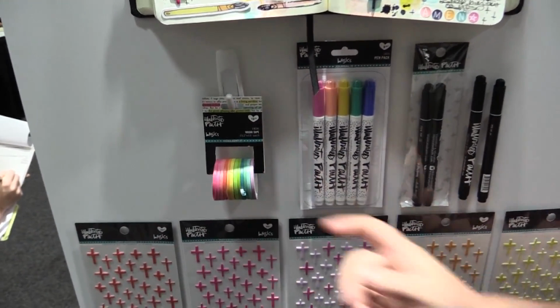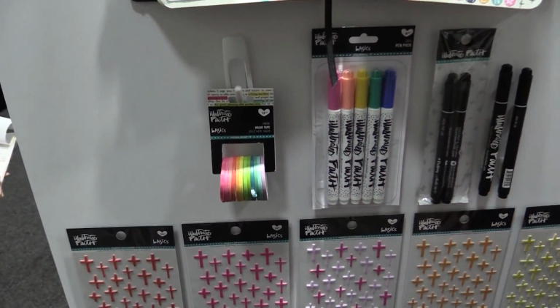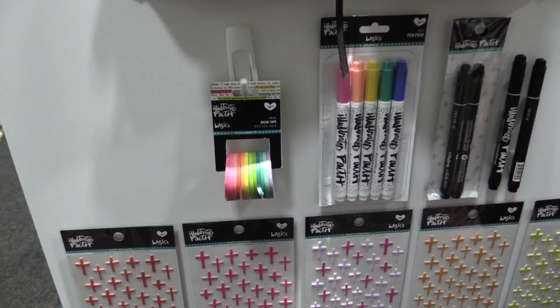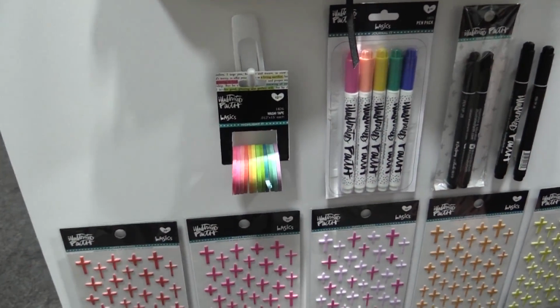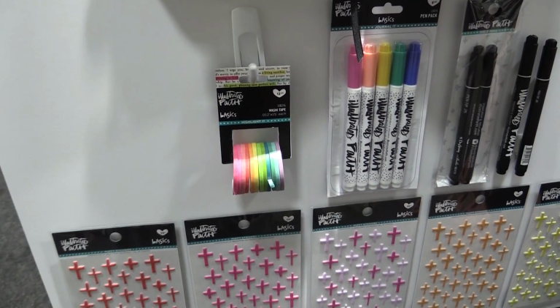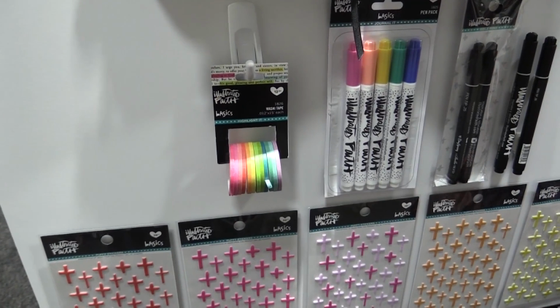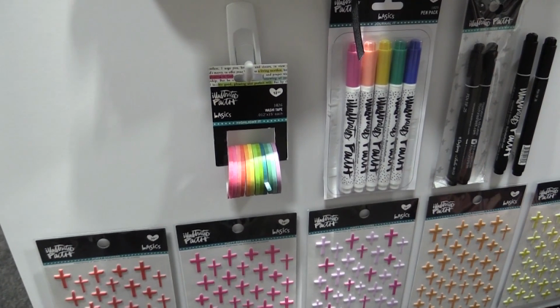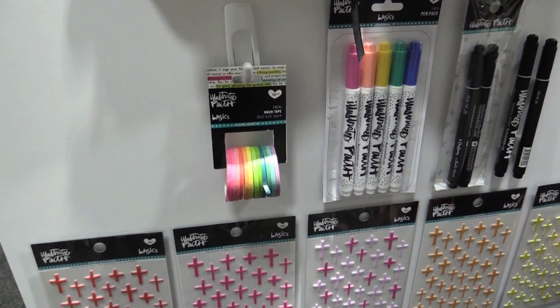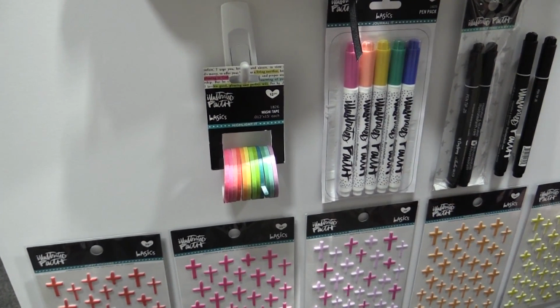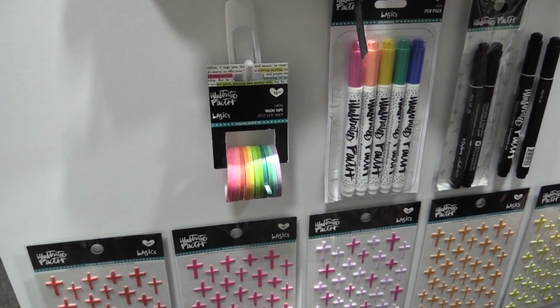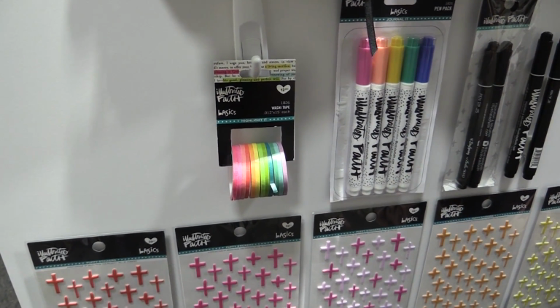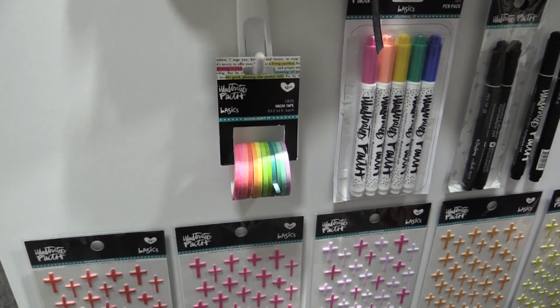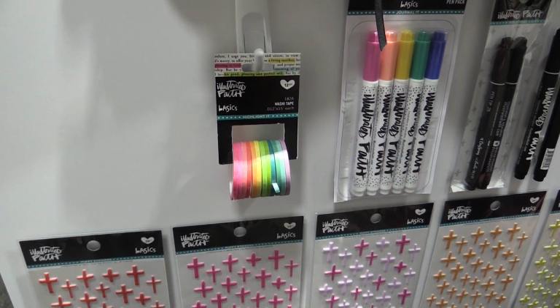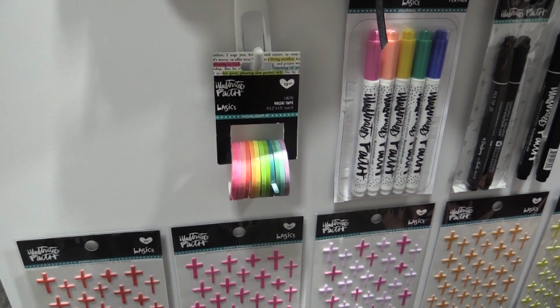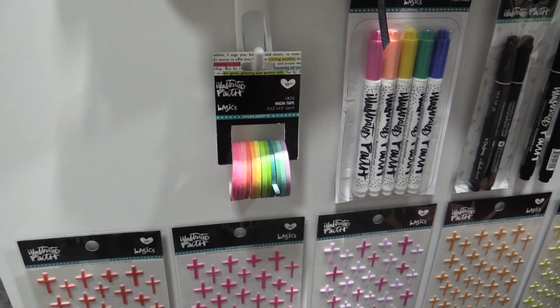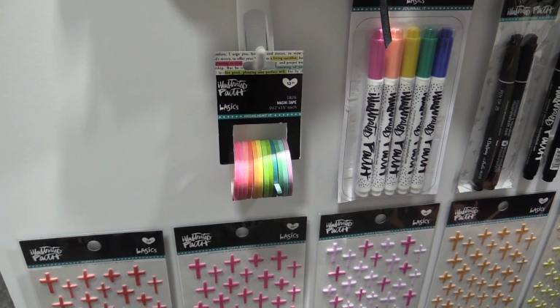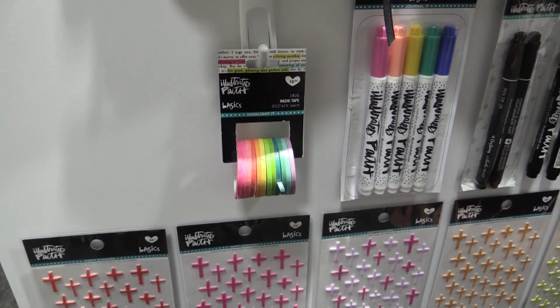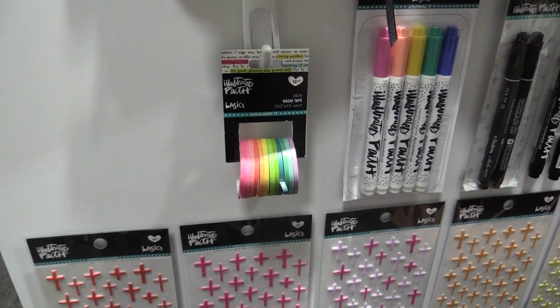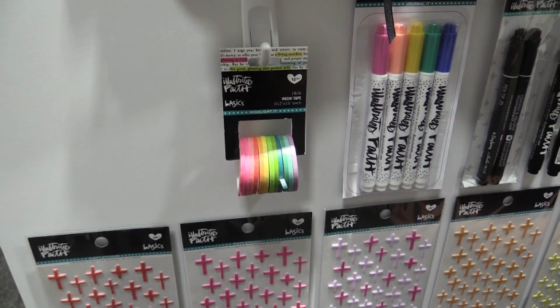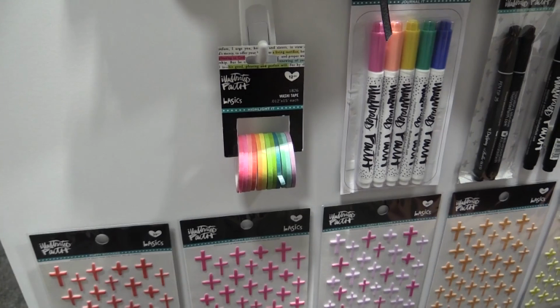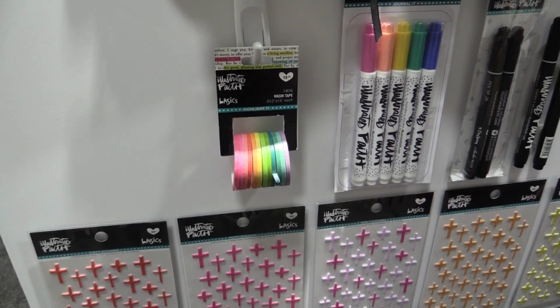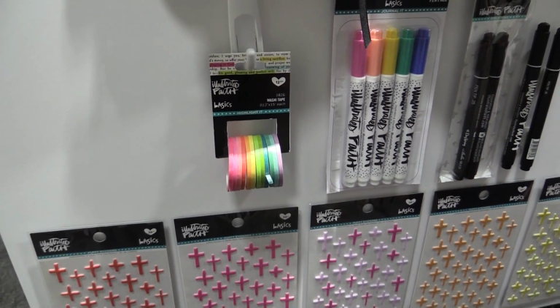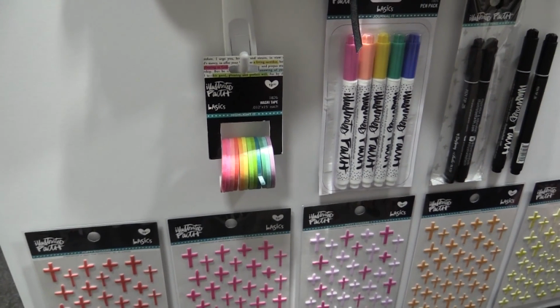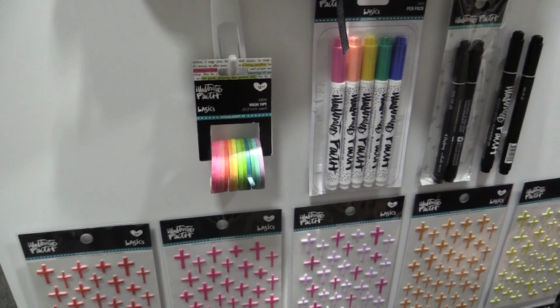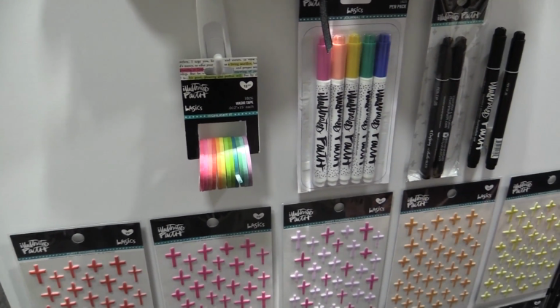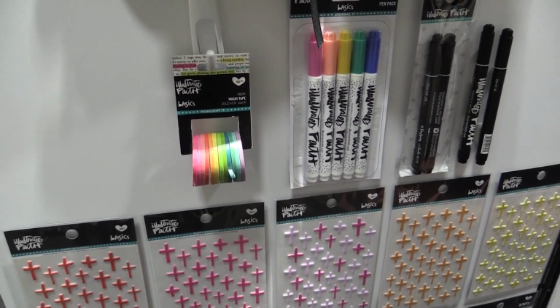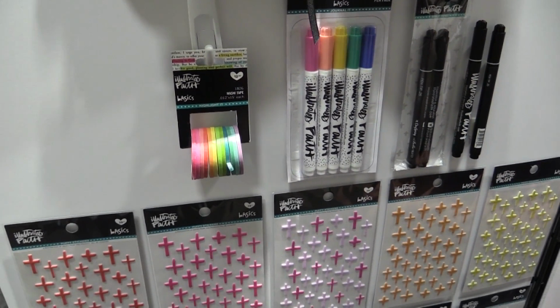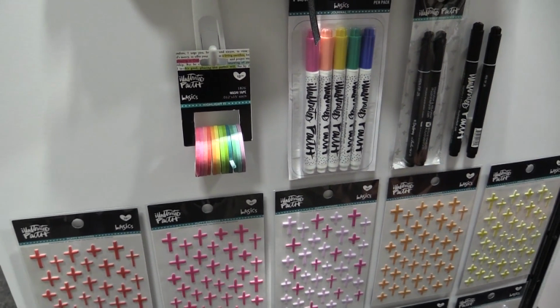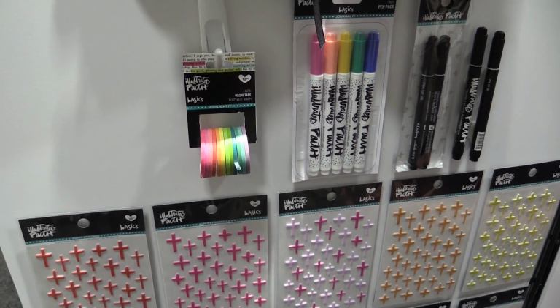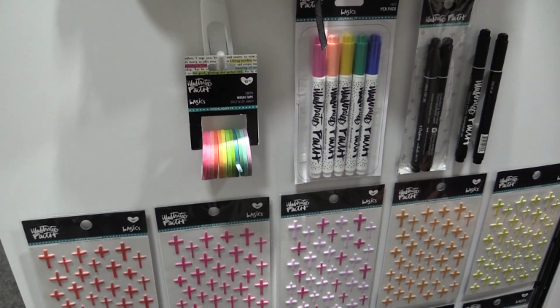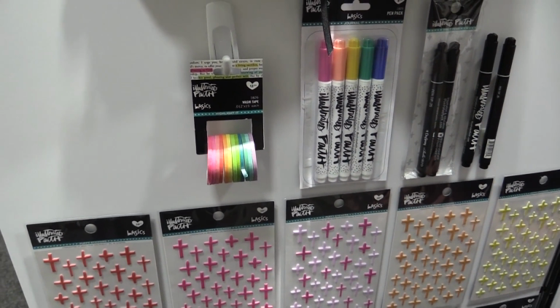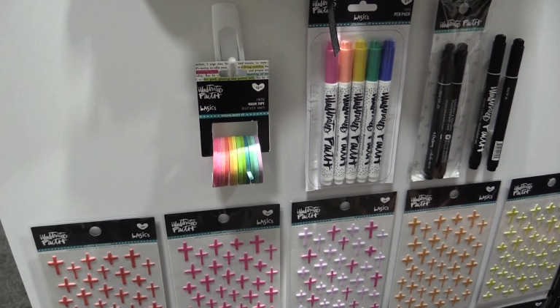...highlighter washi tape. We wanted some washi tape that you could use to highlight the verse that you're reflecting on, and honestly I just wanted them in all the colors. We give you a rainbow of colors all in one SKU so you can easily pick it up.